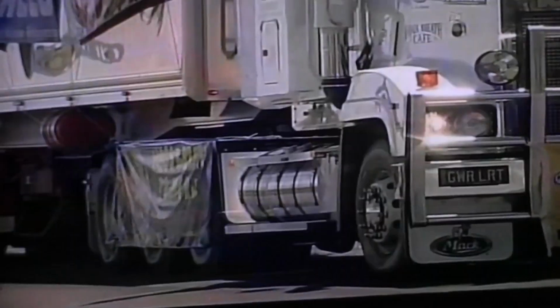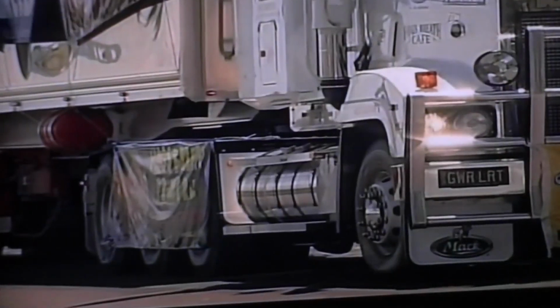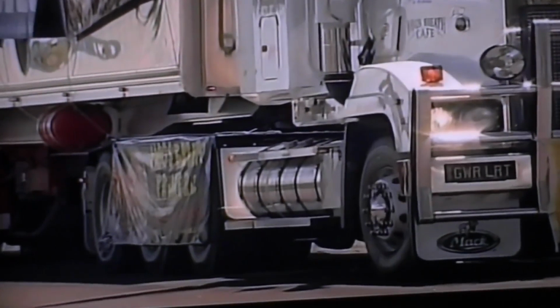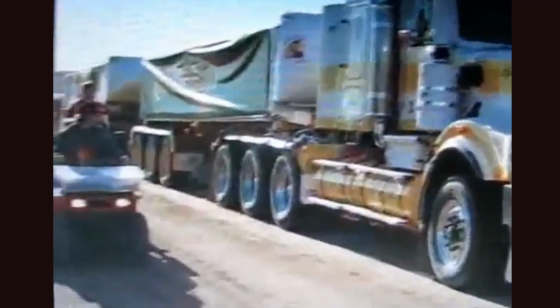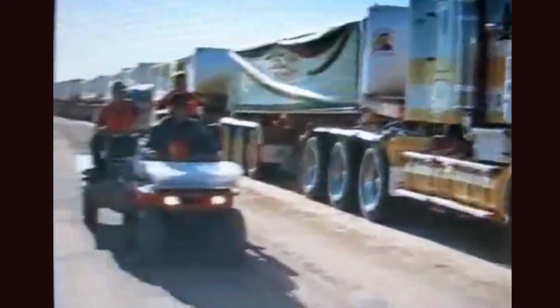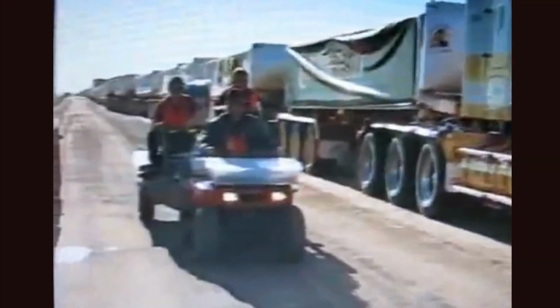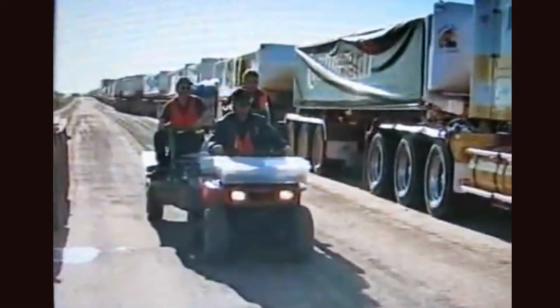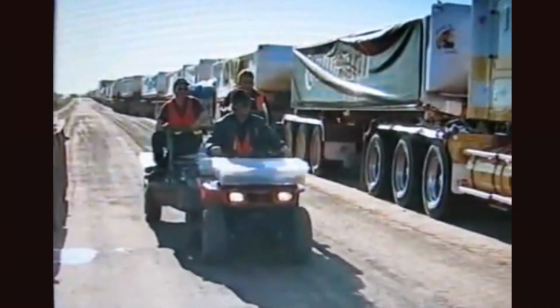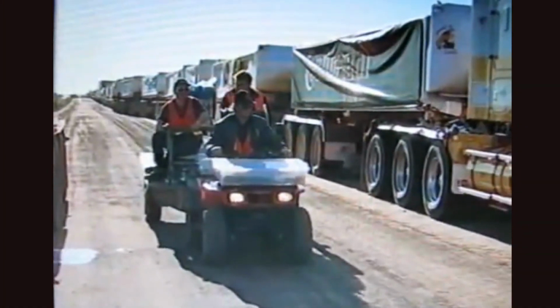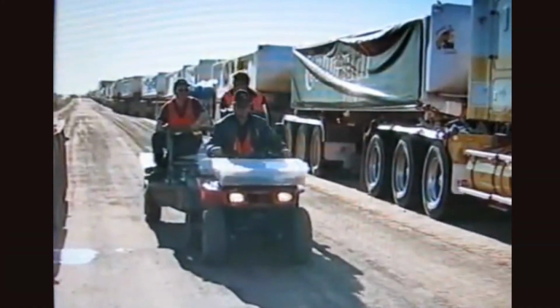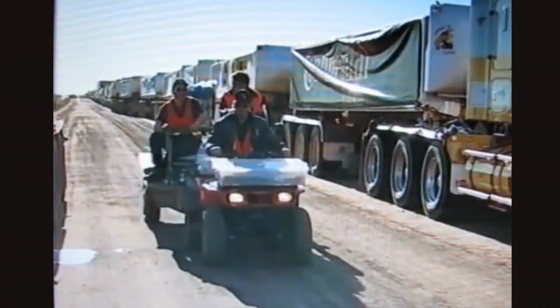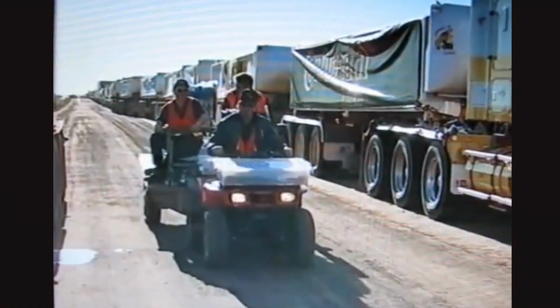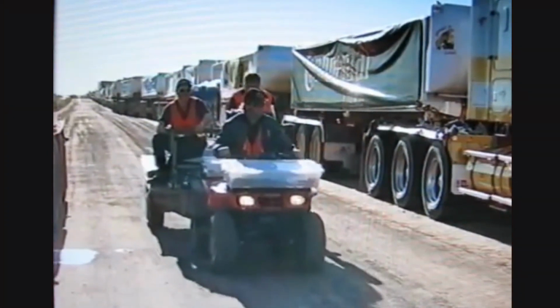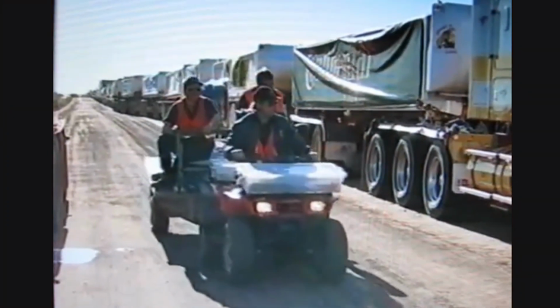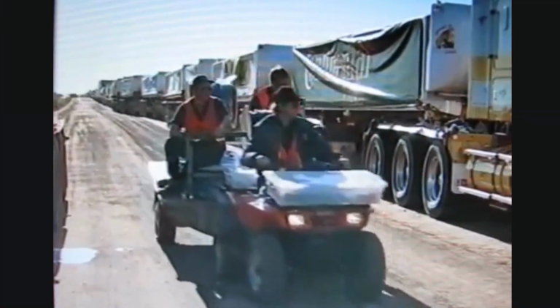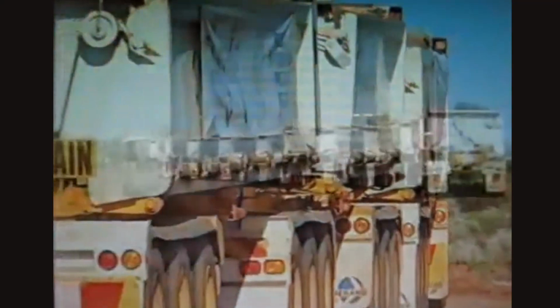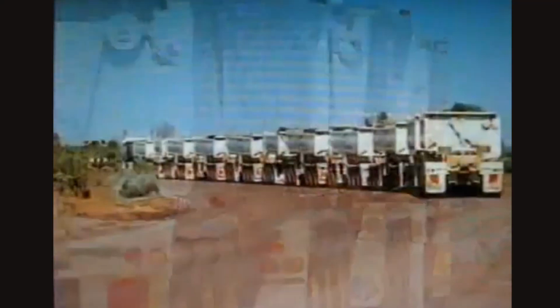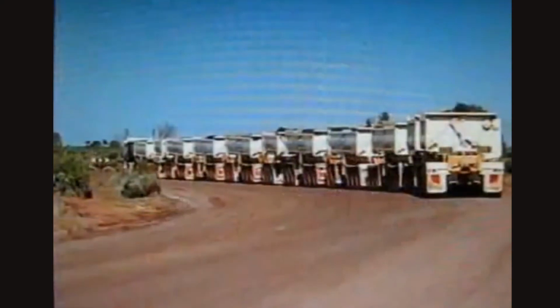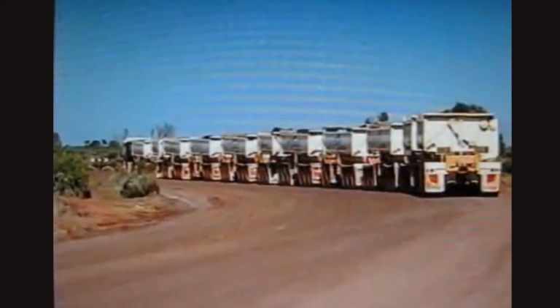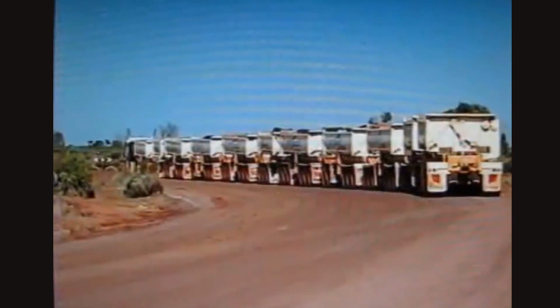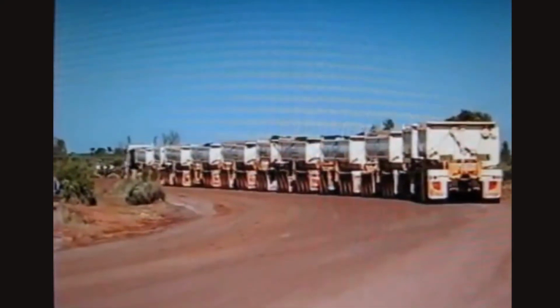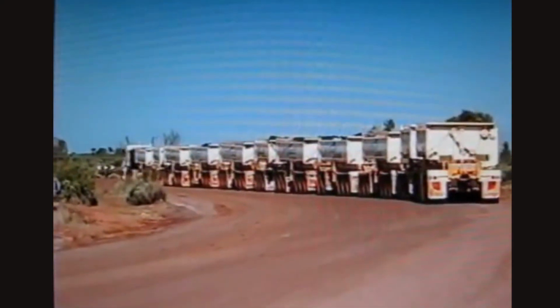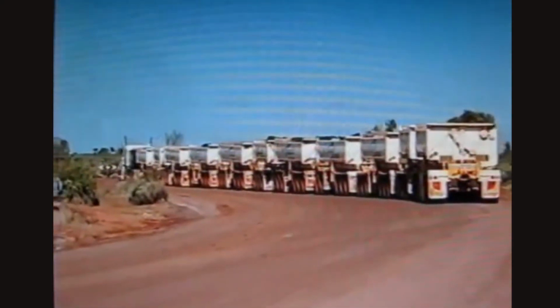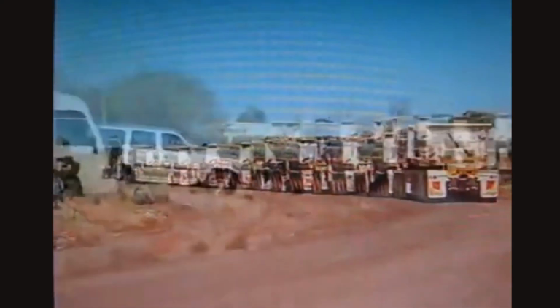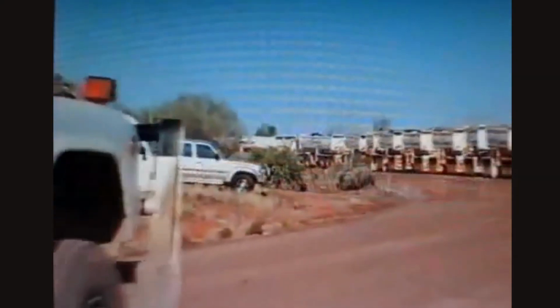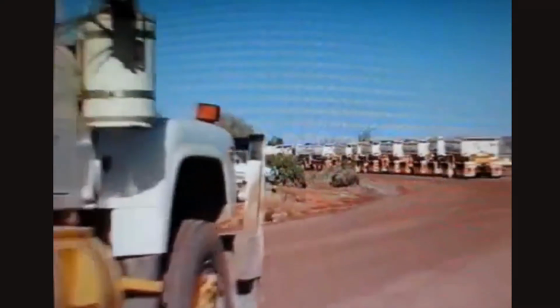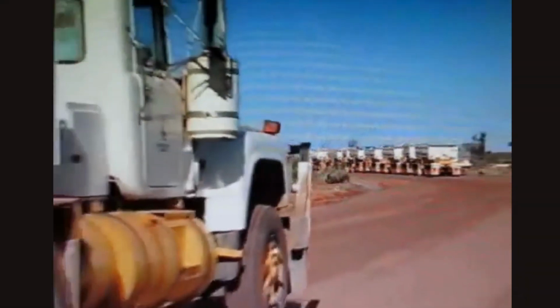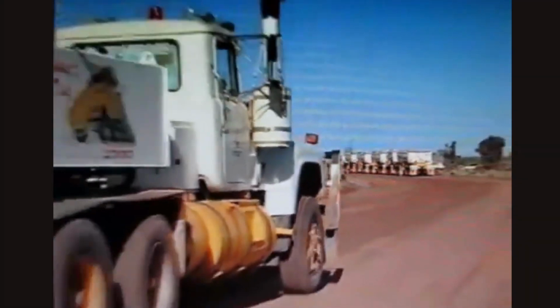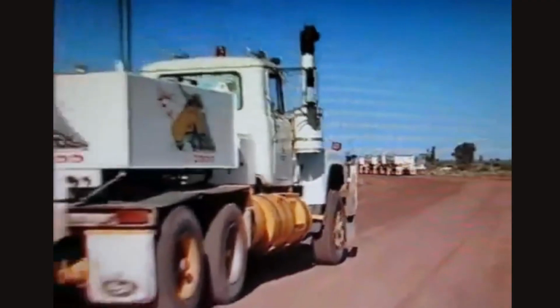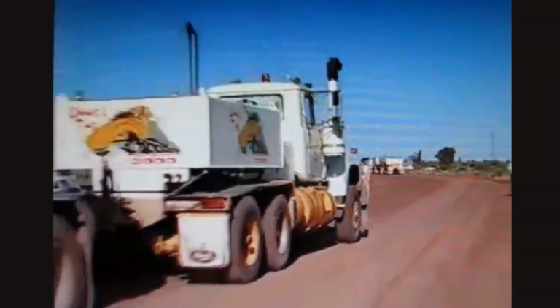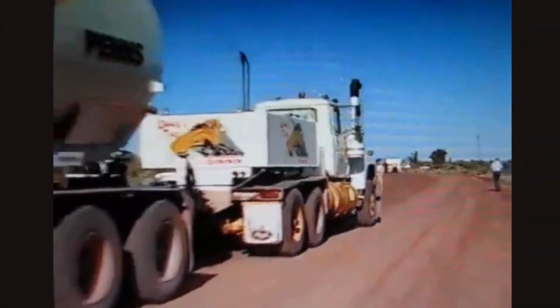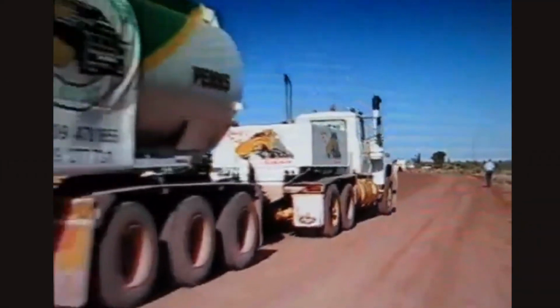You'd lose it in the horizon. But that wasn't the first stunt. In 2000, a driver pulled 79 trailers over a kilometer in length. In 2003, another road train stretched out with 87 trailers over 1.2 kilometers. Each attempt grew bigger, heavier, and crazier.